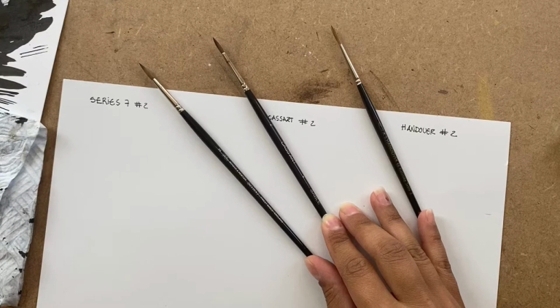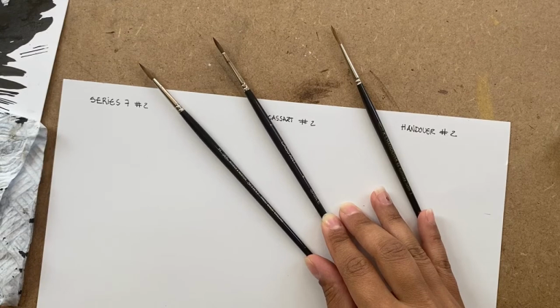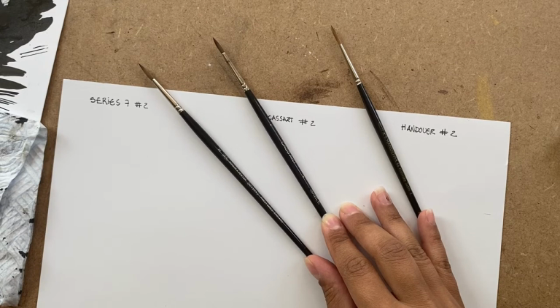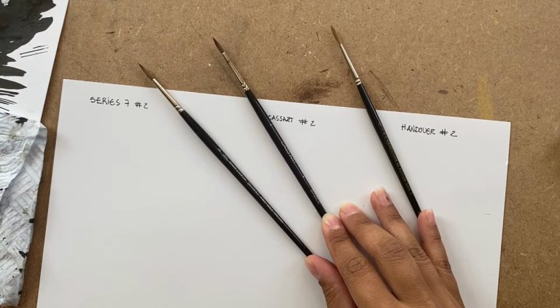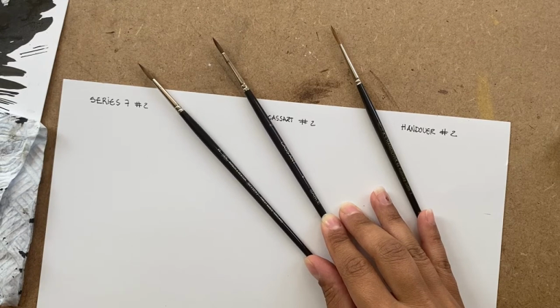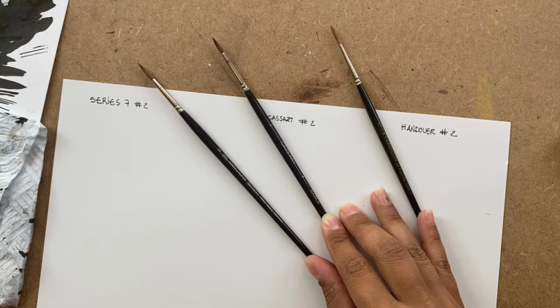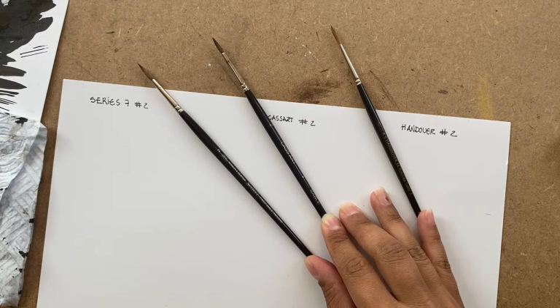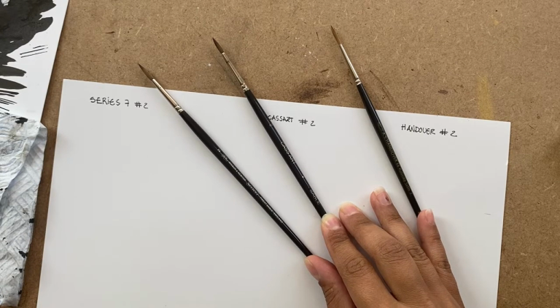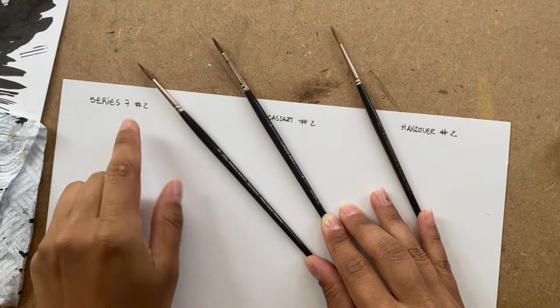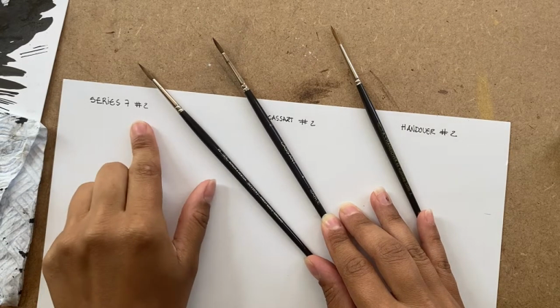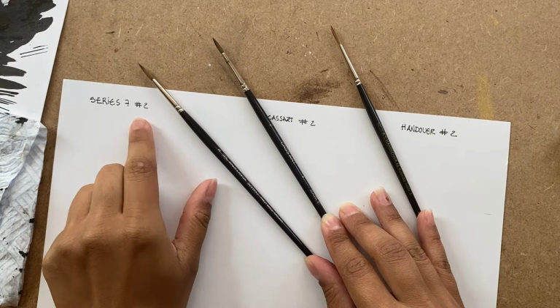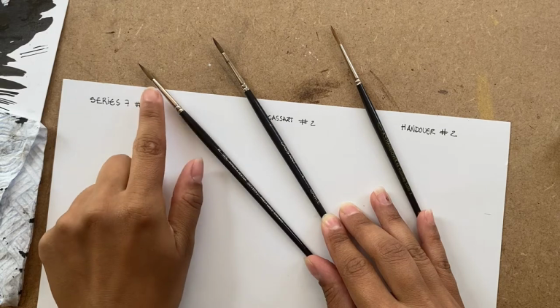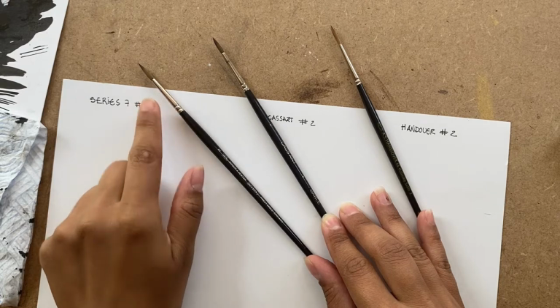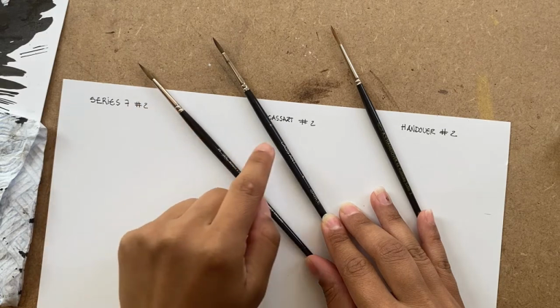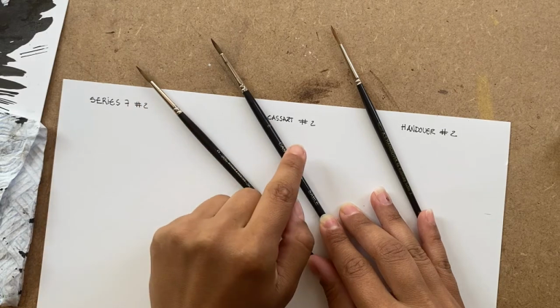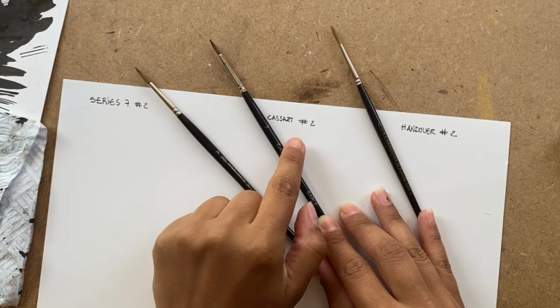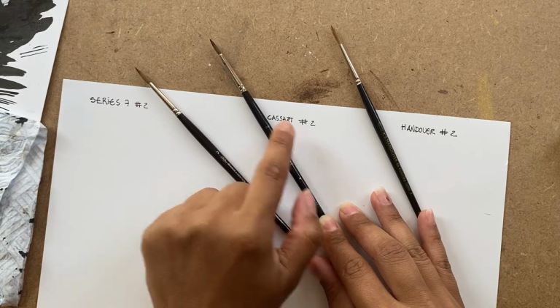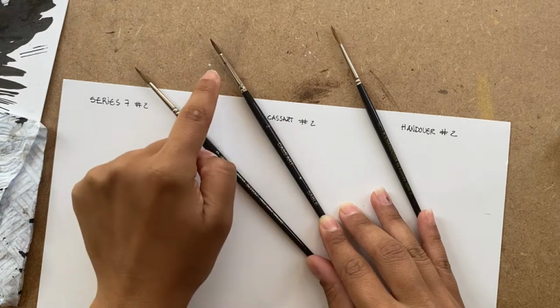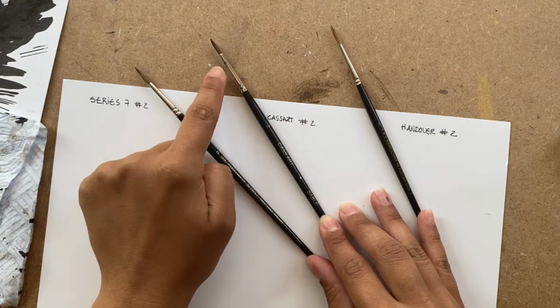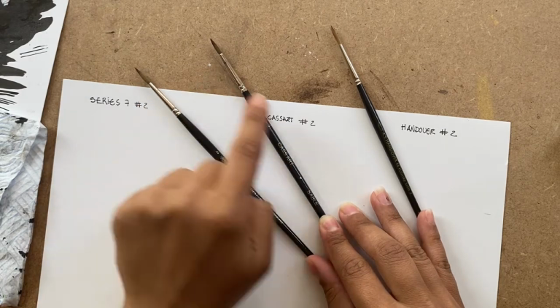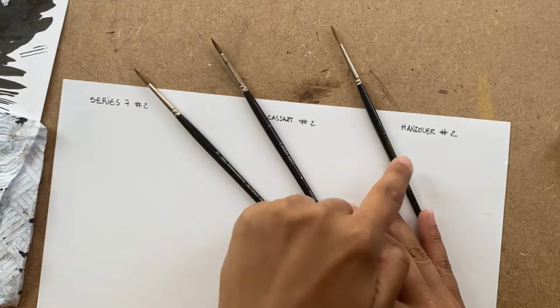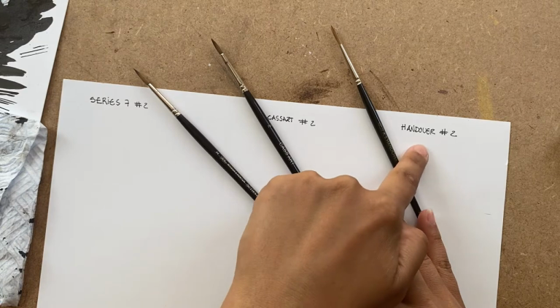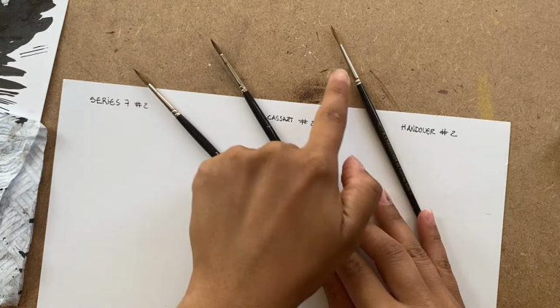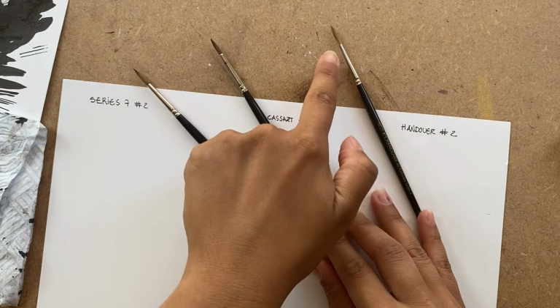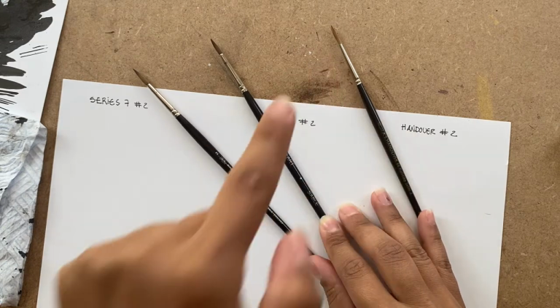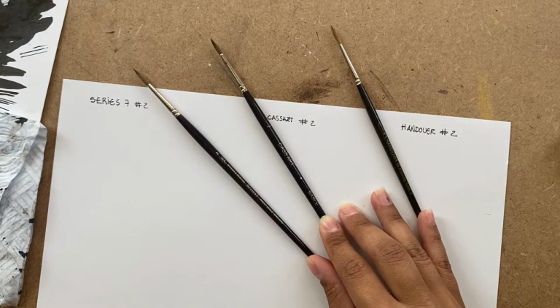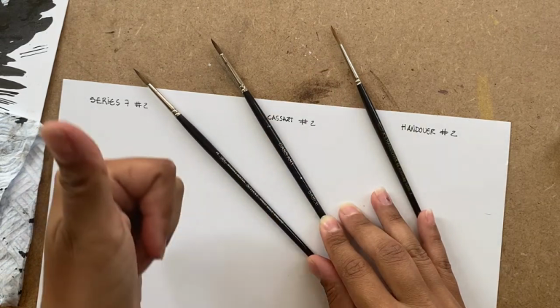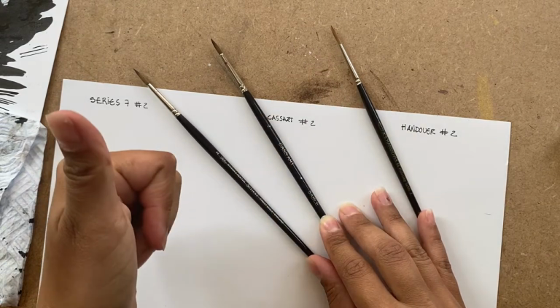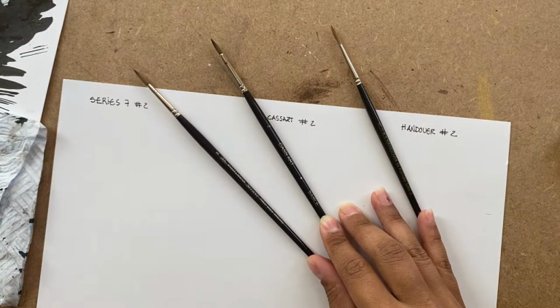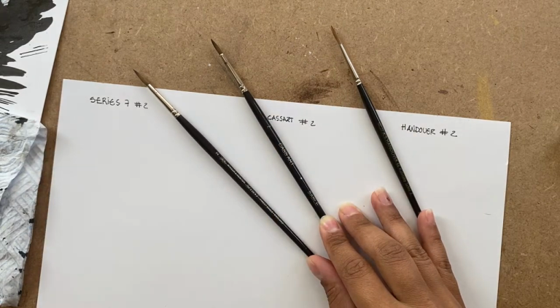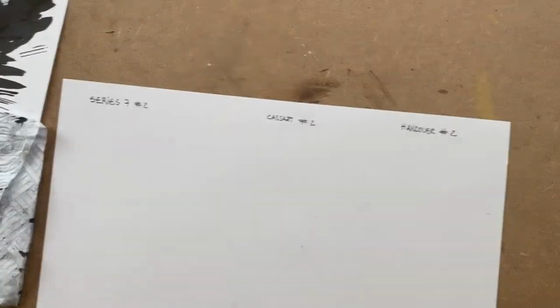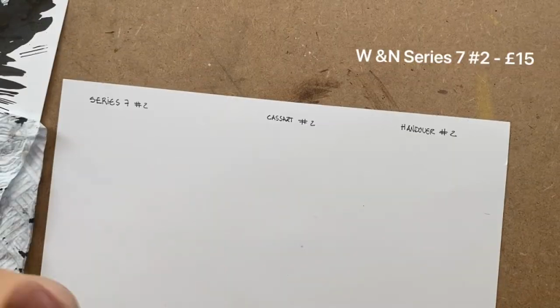Hiya! So I wanted to do a brush comparison between the Series 7 Winsor & Newton brush versus two other brushes — two other sable brushes that I really like but are very different in price. They're all watercolor brushes.